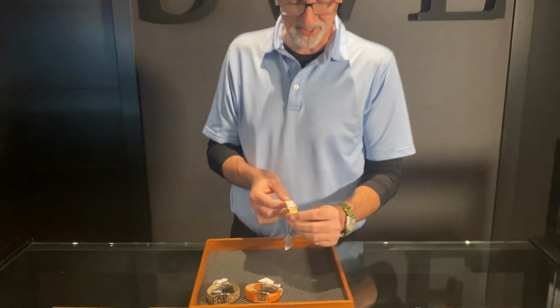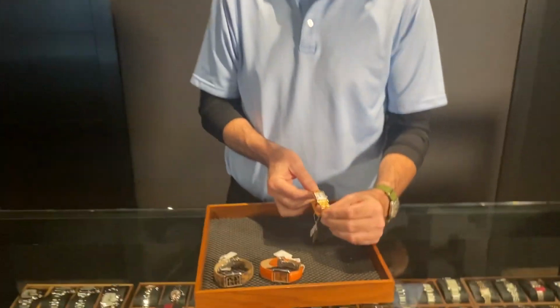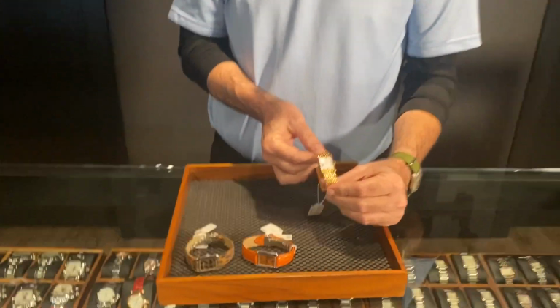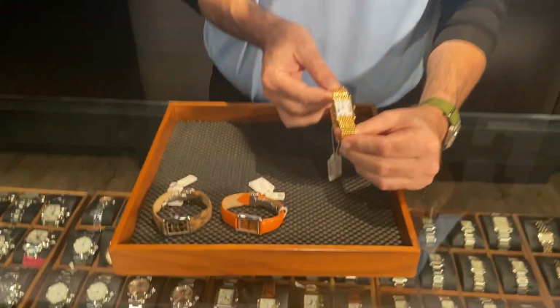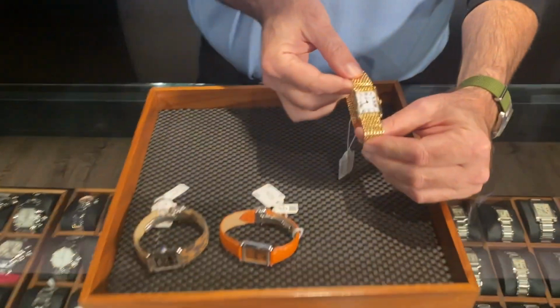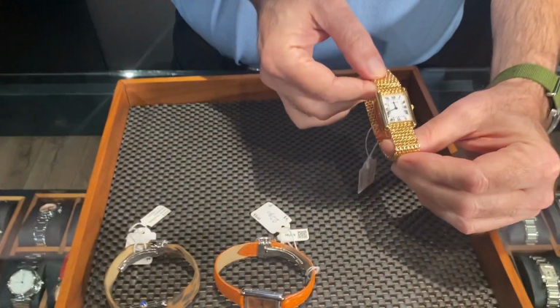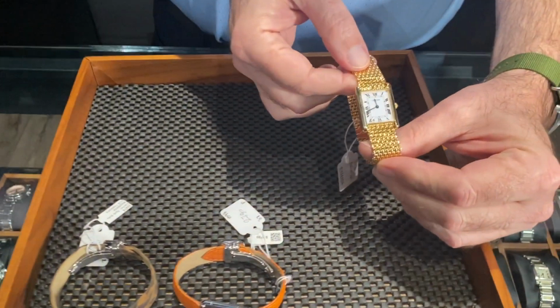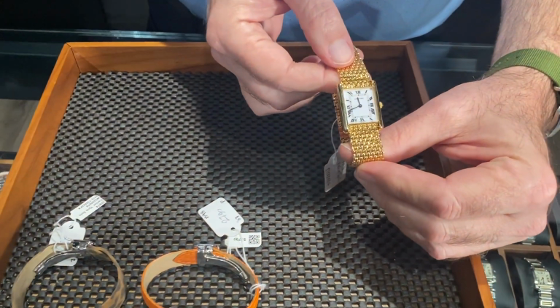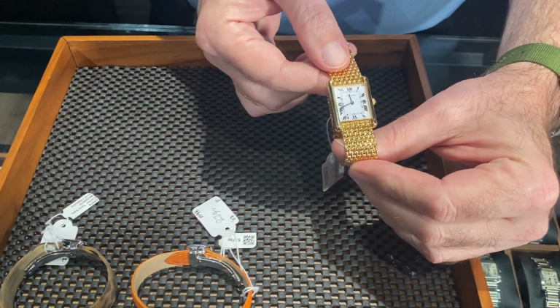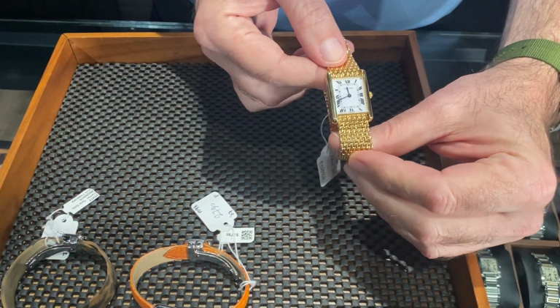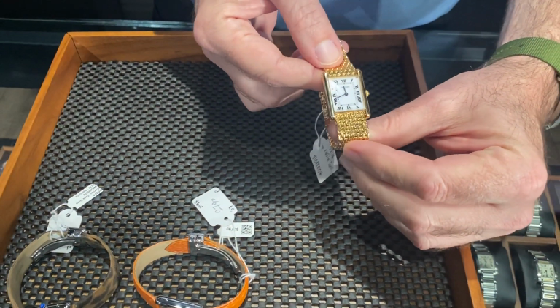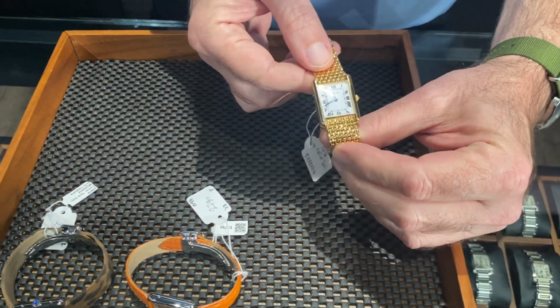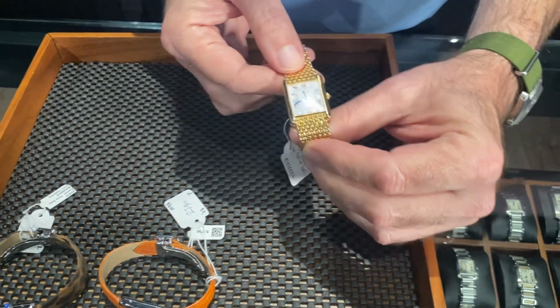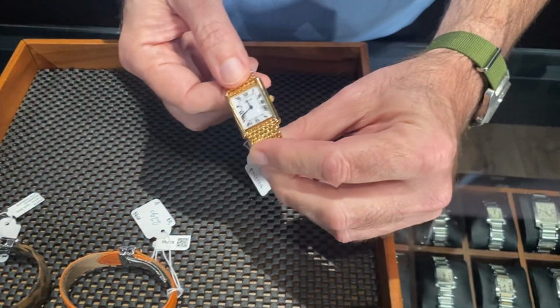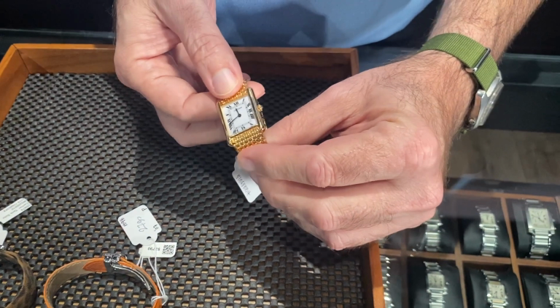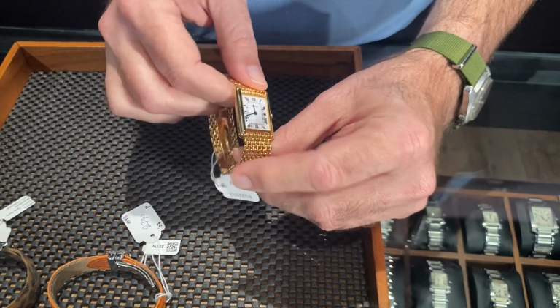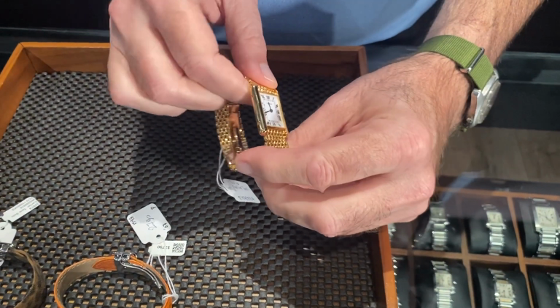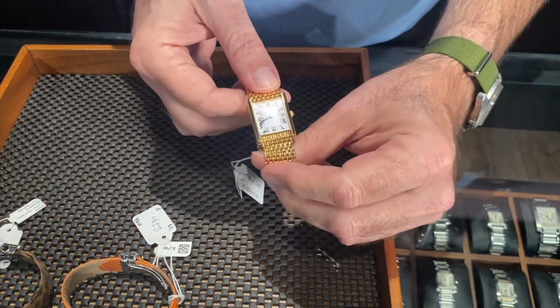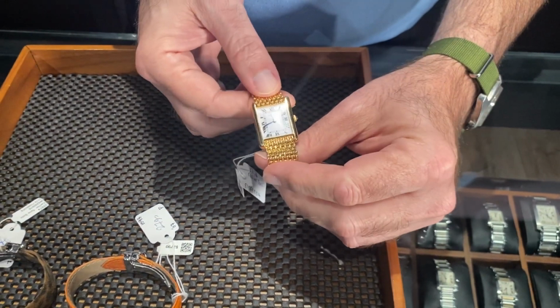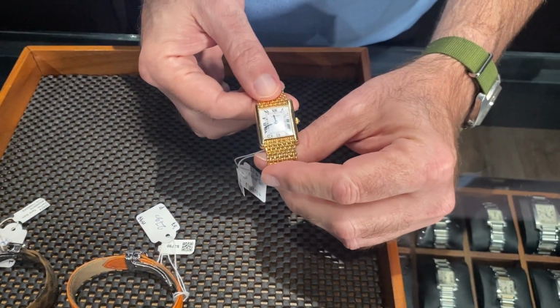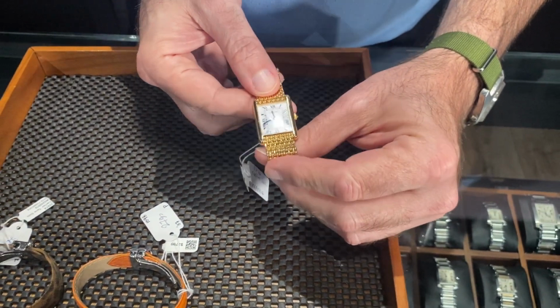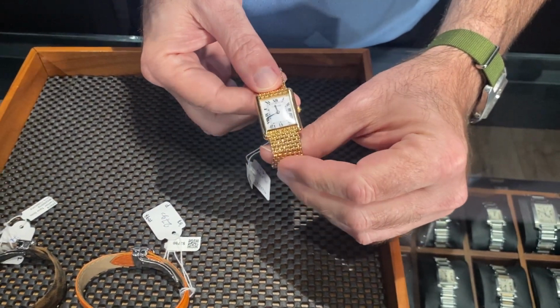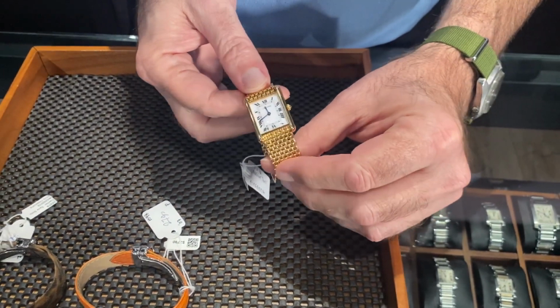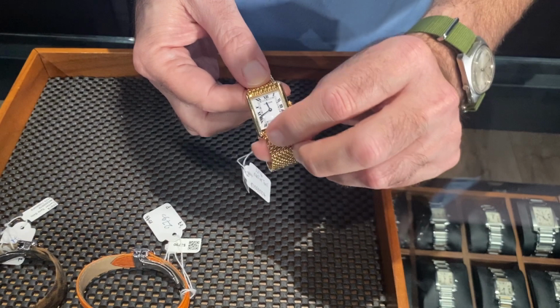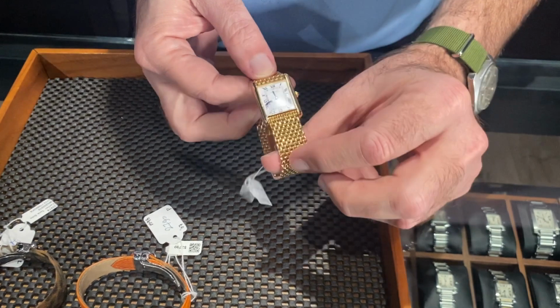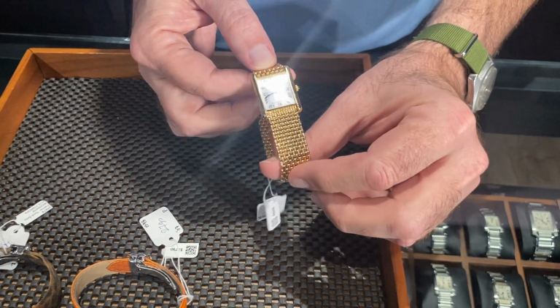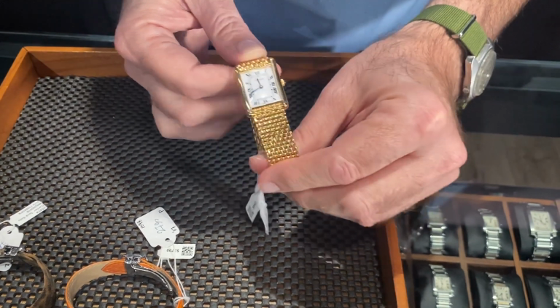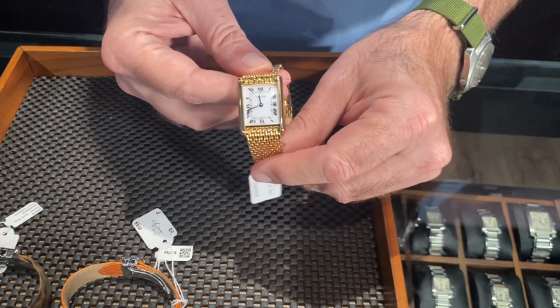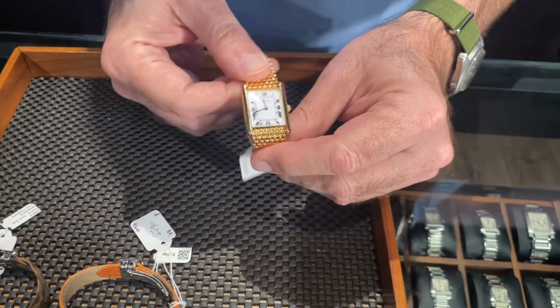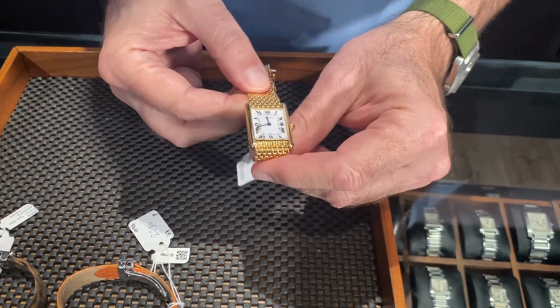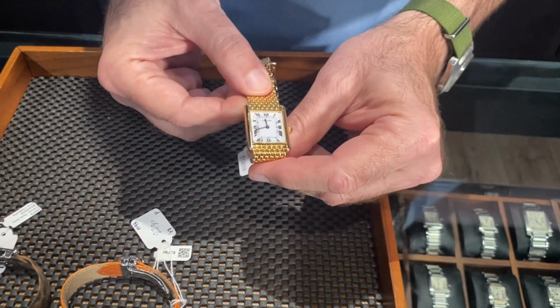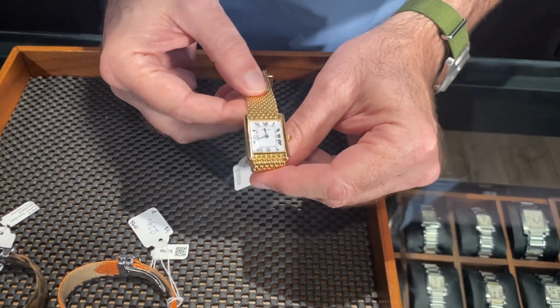This is a great example. This is a Cartier Tank Classic — one of these great watches that goes back to the original 1917 Cartier Tank design, but this one is so unusual on this really supple, nice gold bracelet.